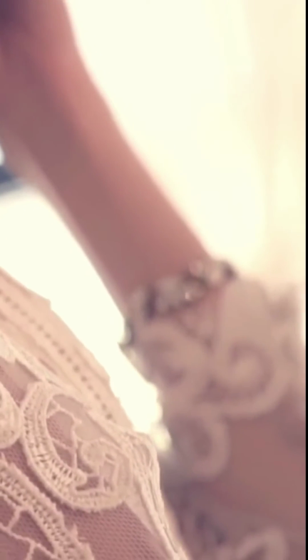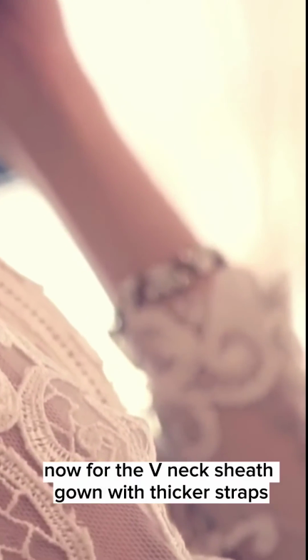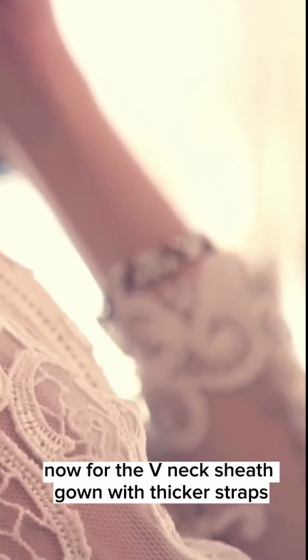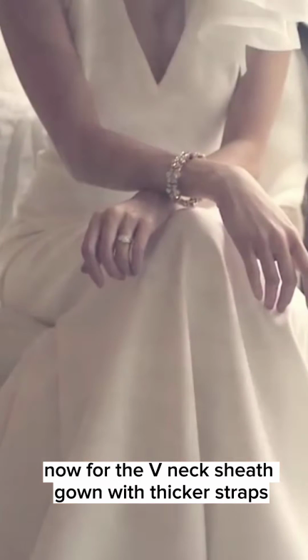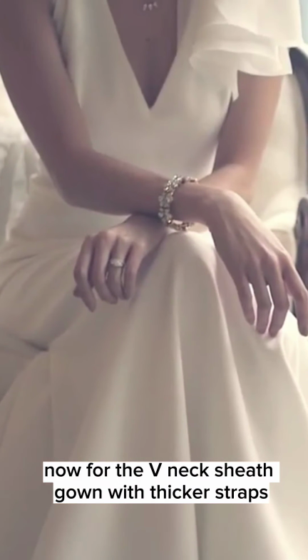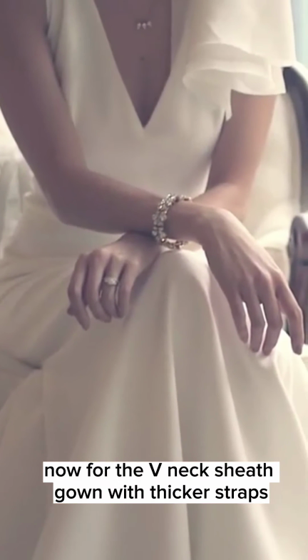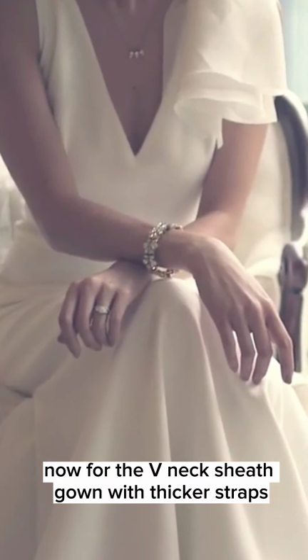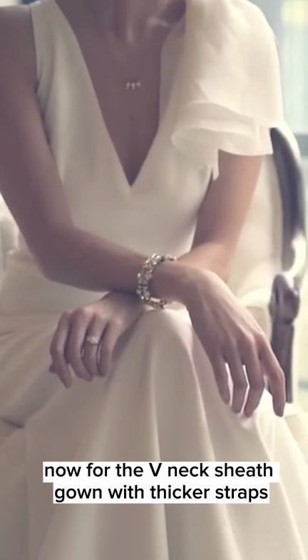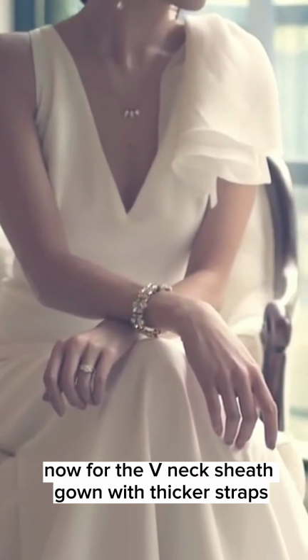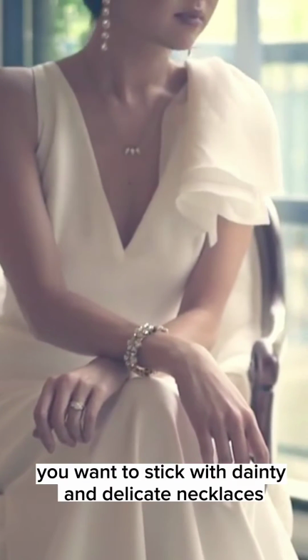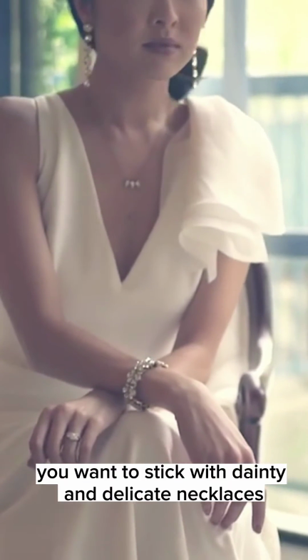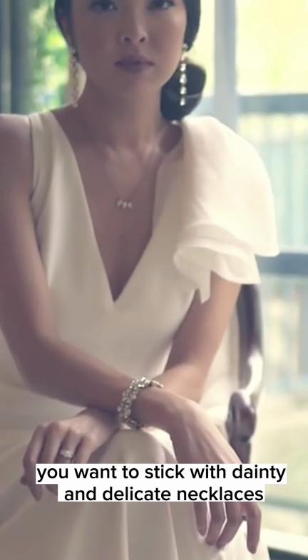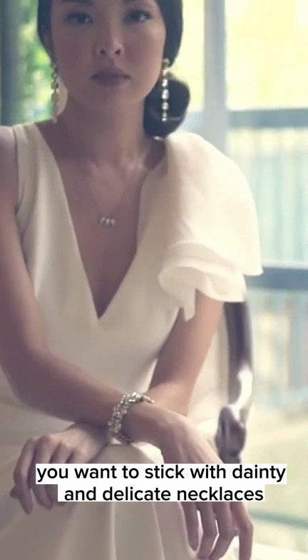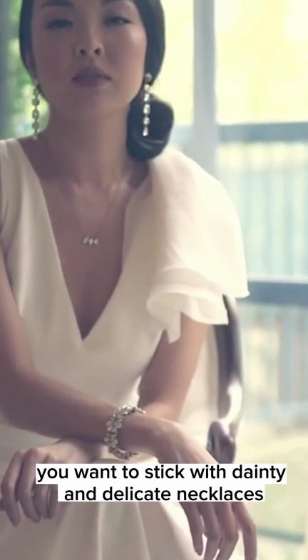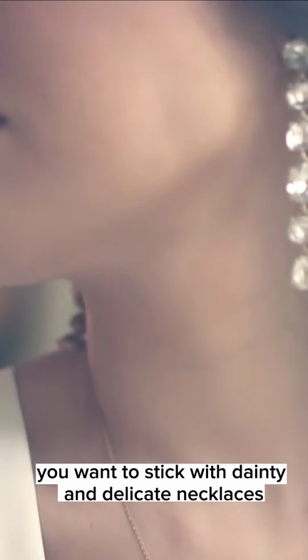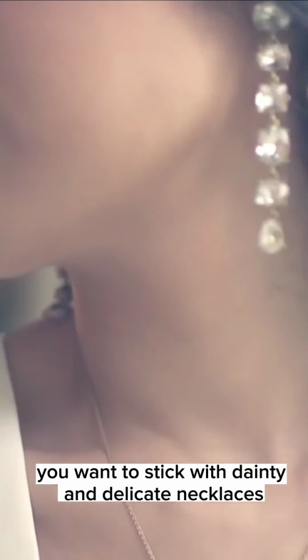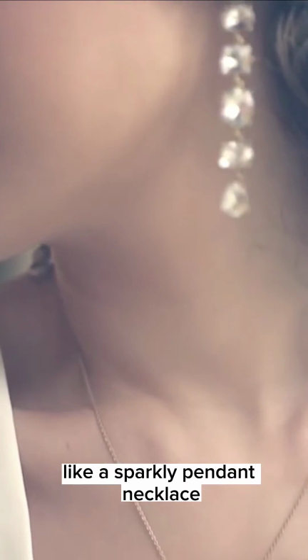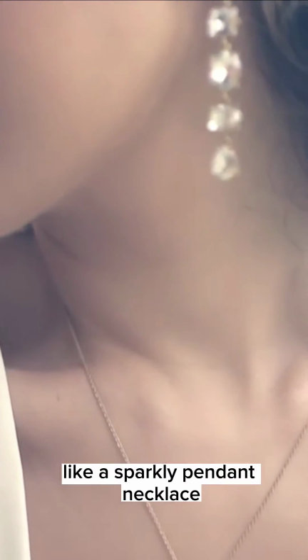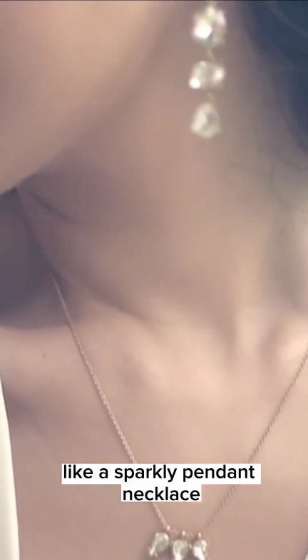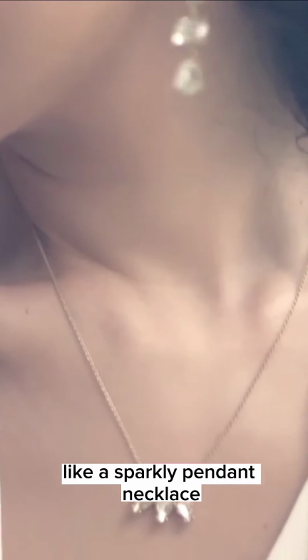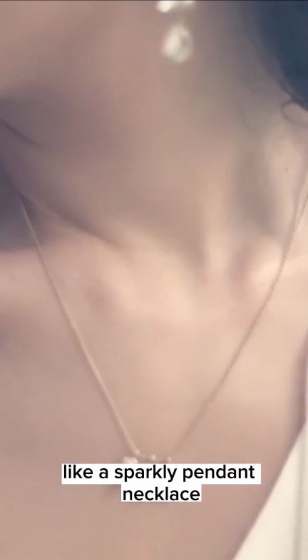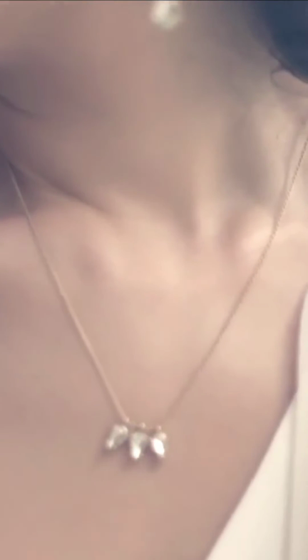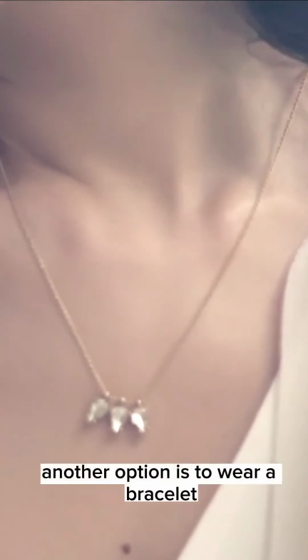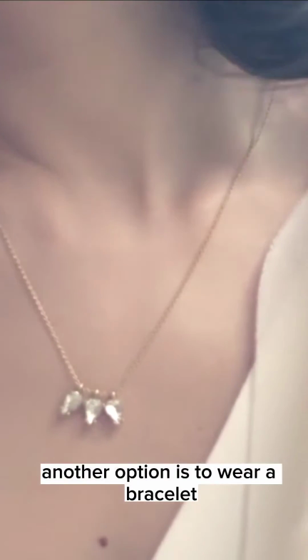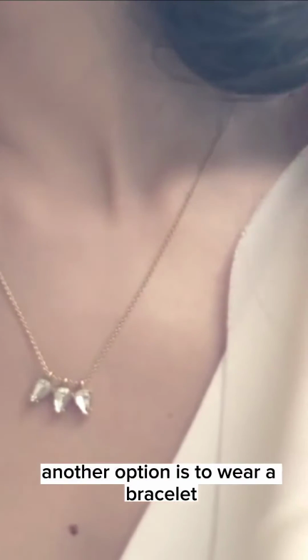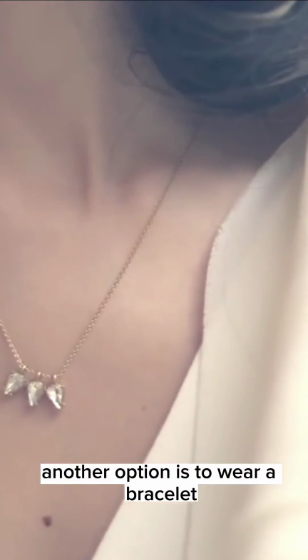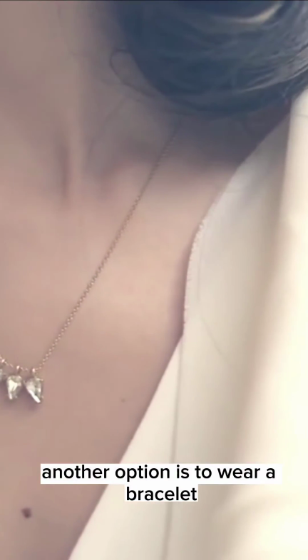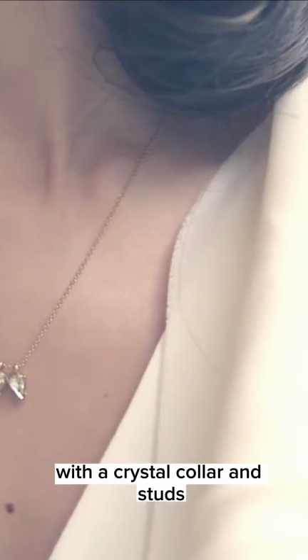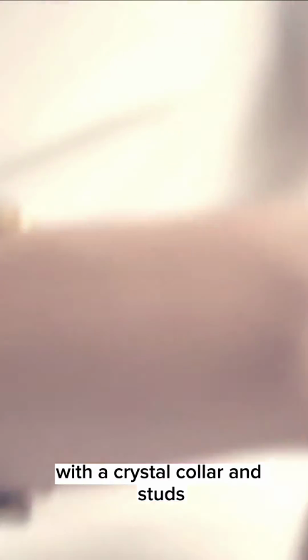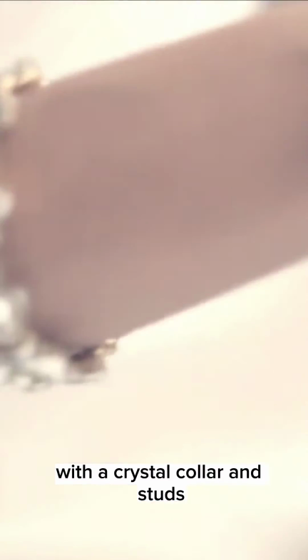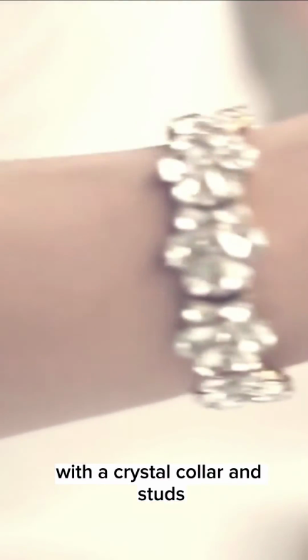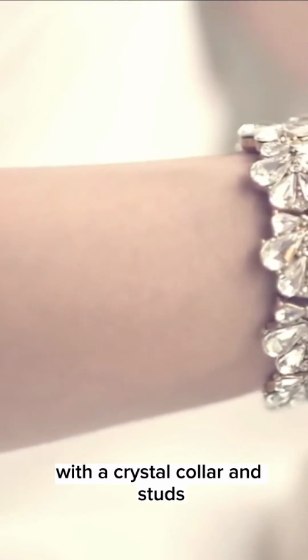Now for the v-neck sheath gown with thicker straps, you want to stick with dainty and delicate necklaces, like a sparkly pendant necklace. Another option is to wear a bracelet with a crystal collar instead.